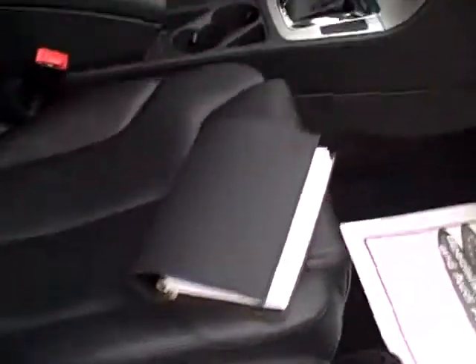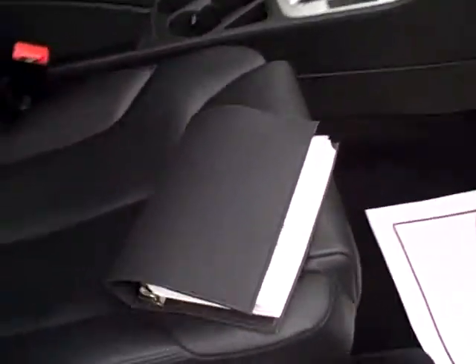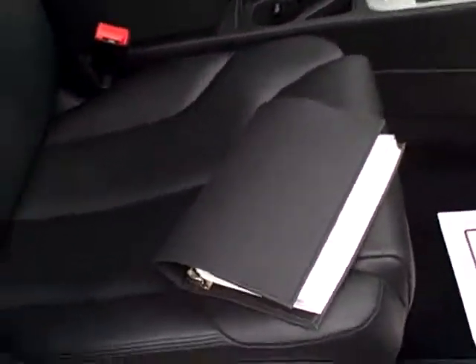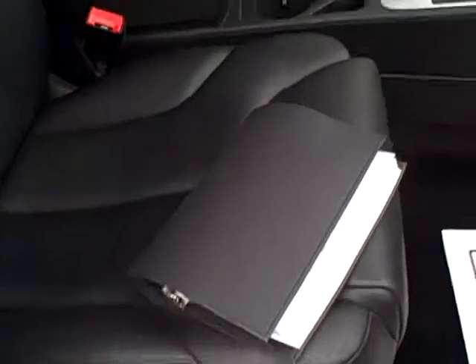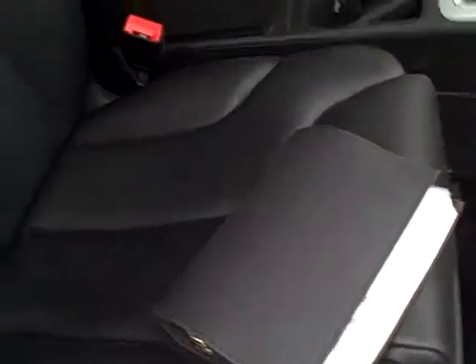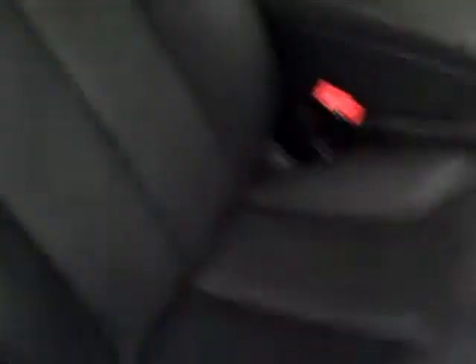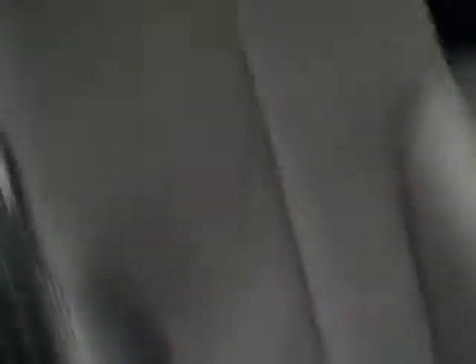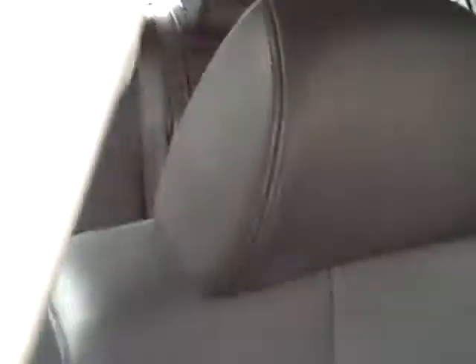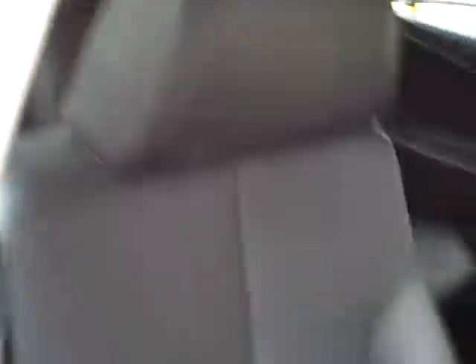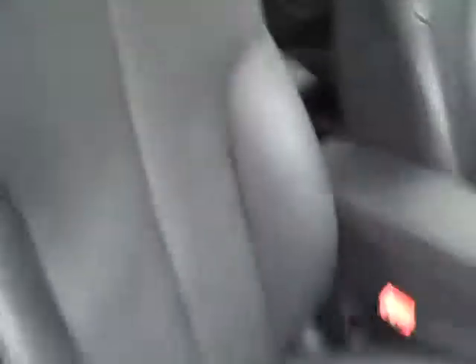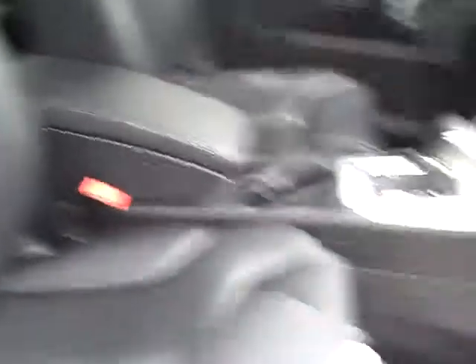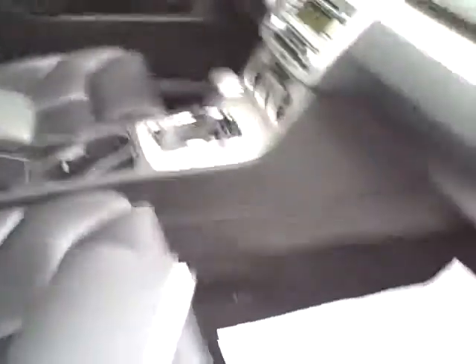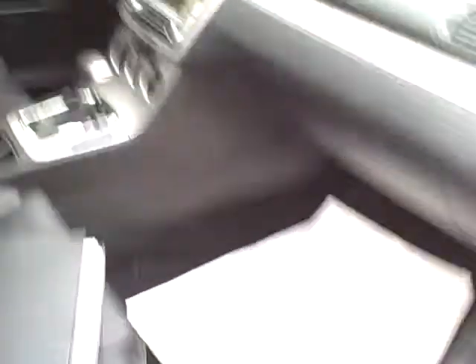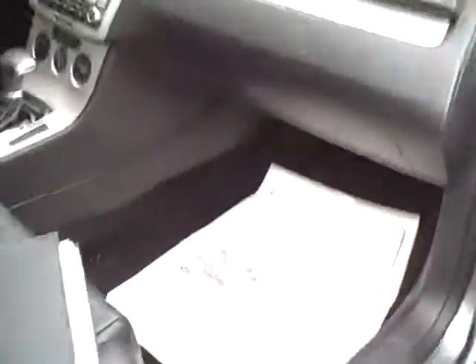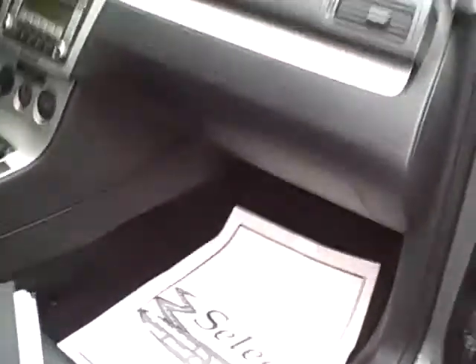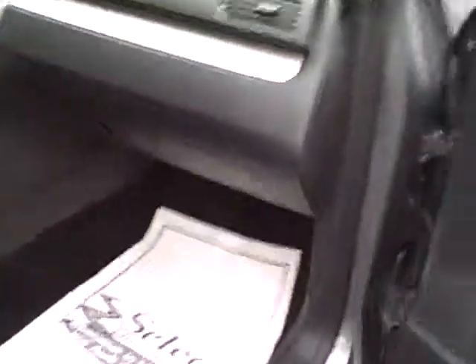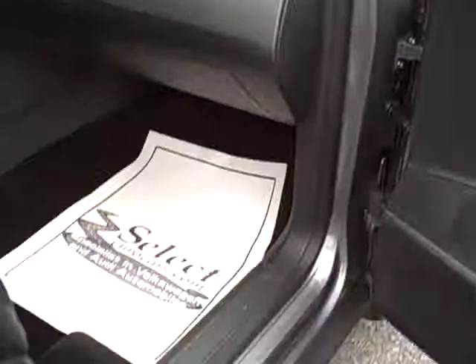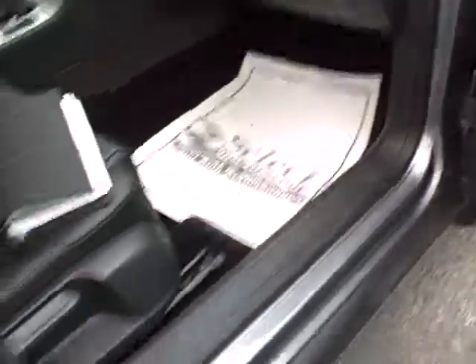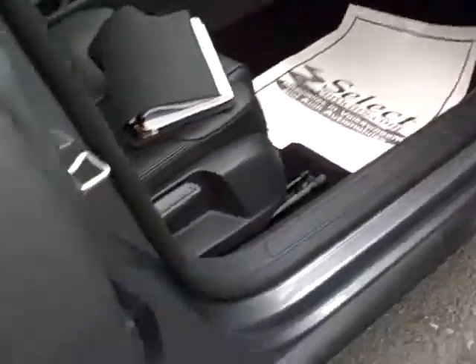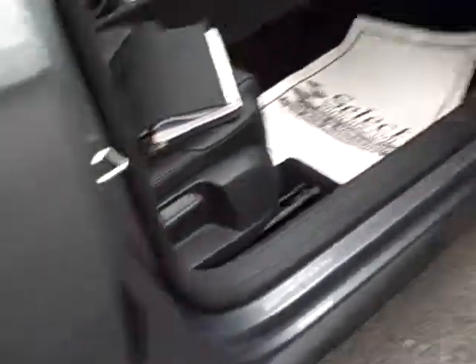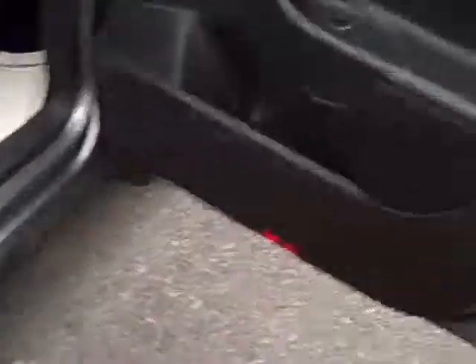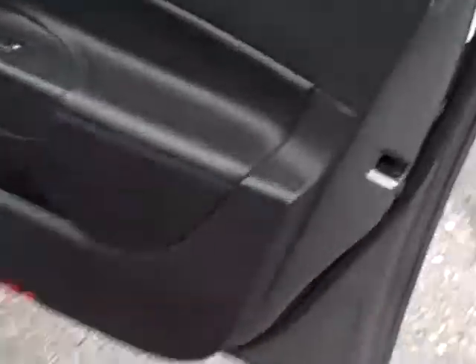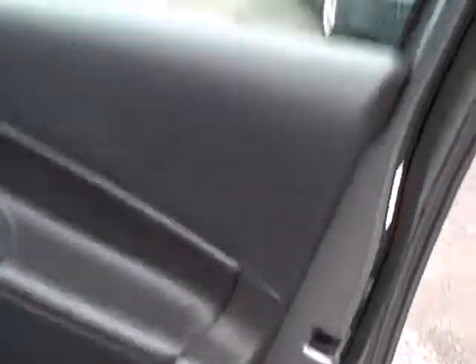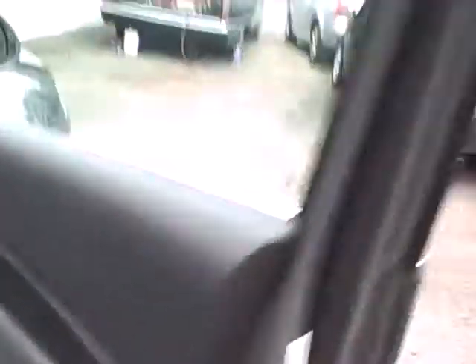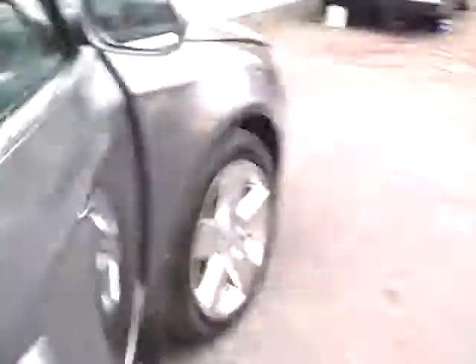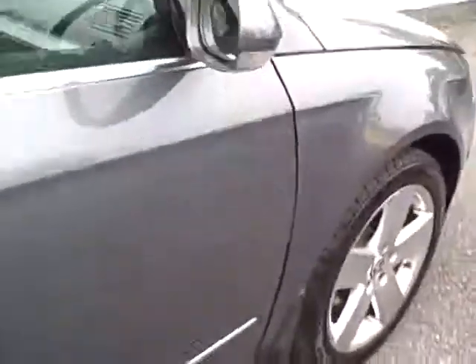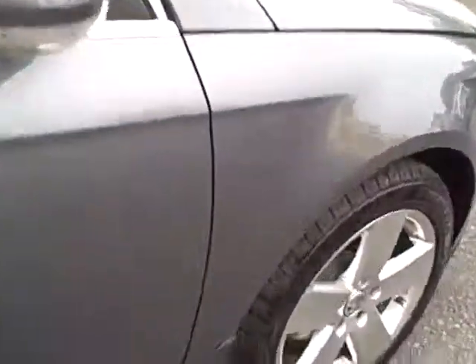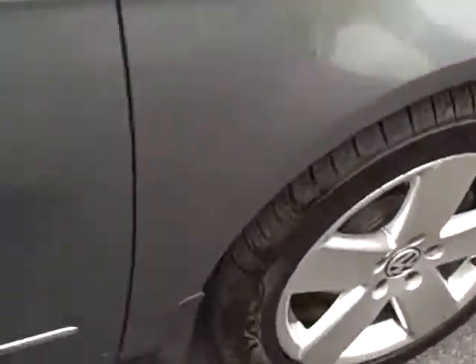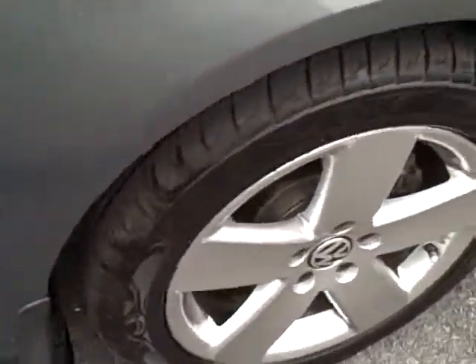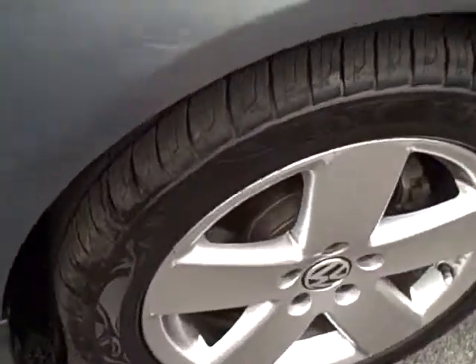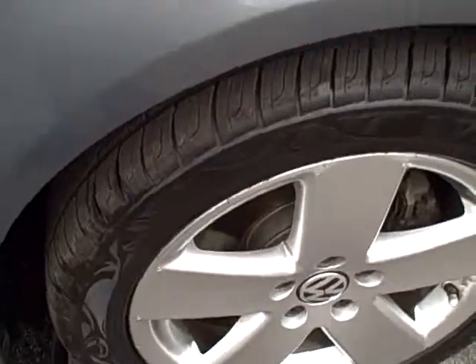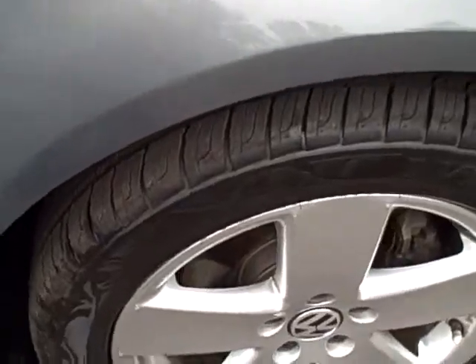Nice to see all the owner's manuals along with the vehicle — certainly another sign of a responsible former owner. Look at all that legroom, and look how clean these door jambs are. It's not a car, it's a Volkswagen.